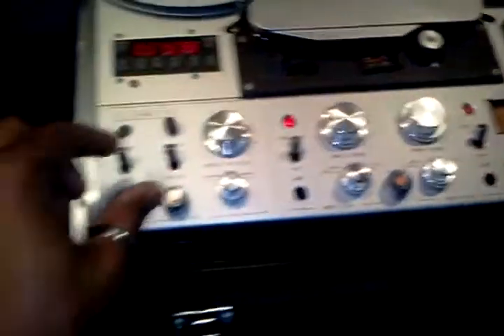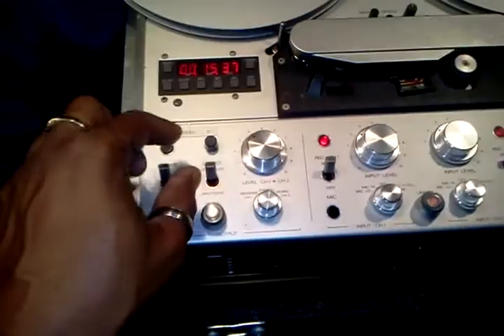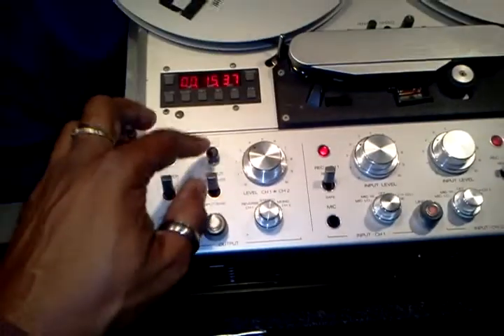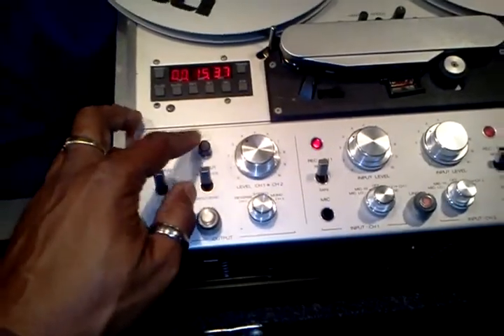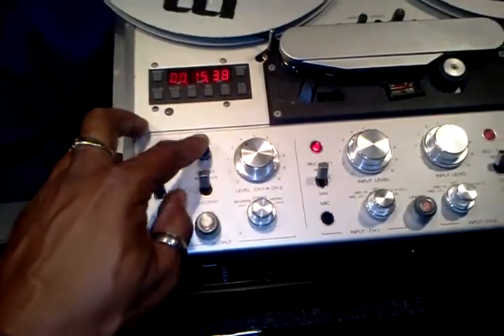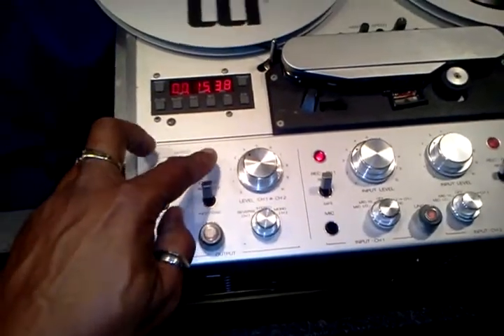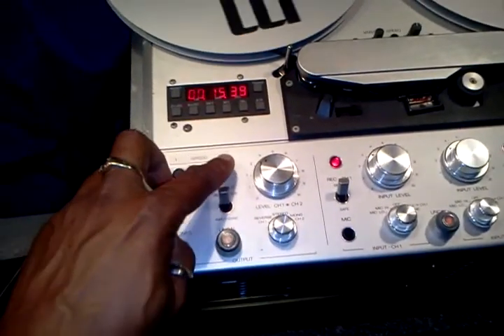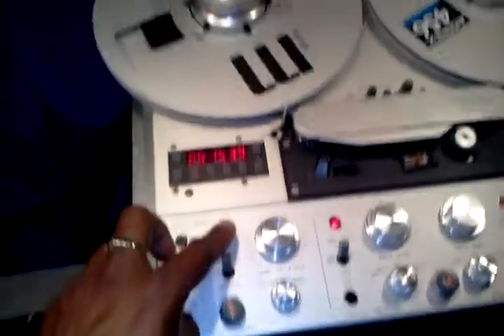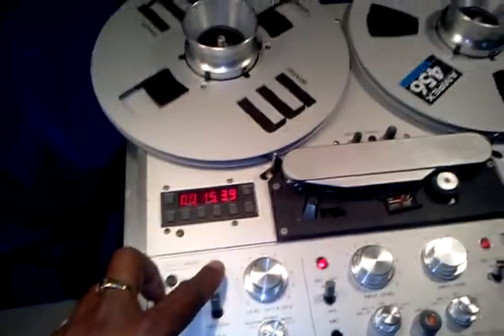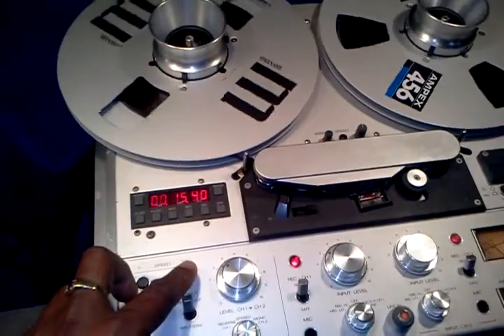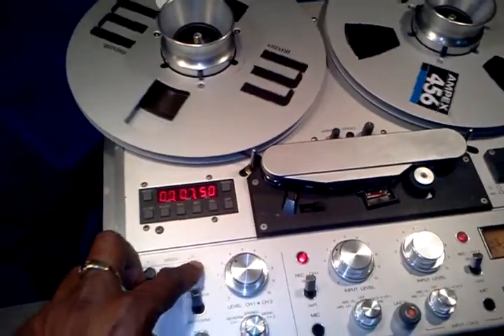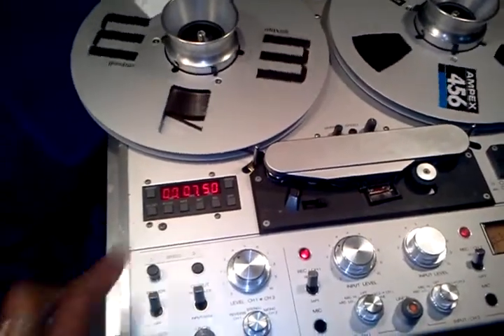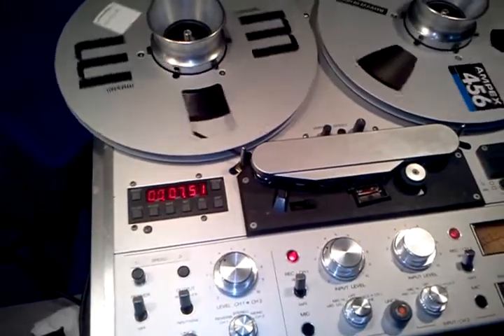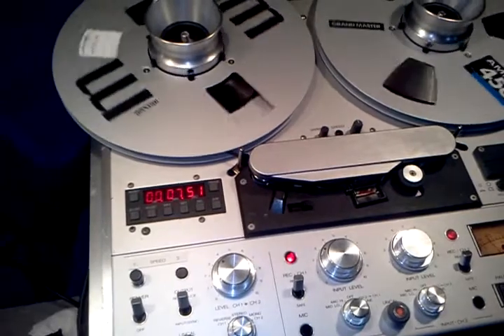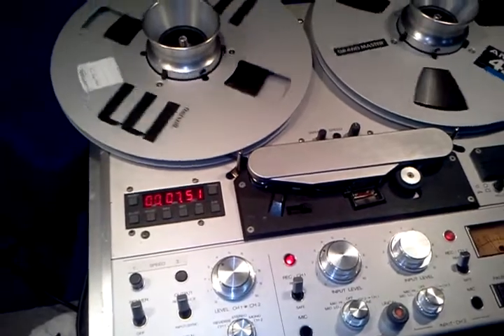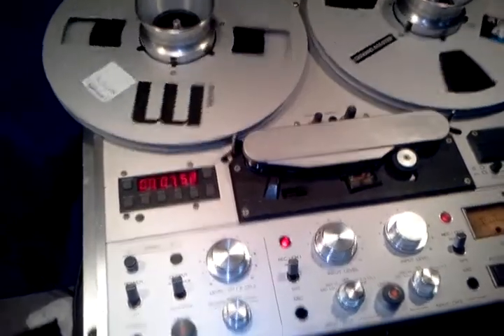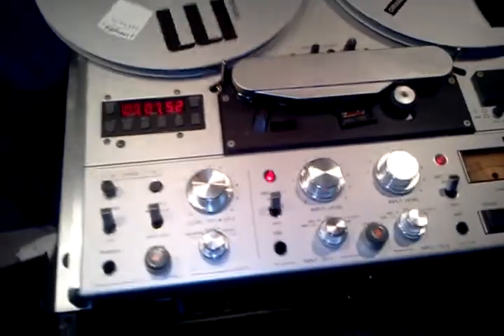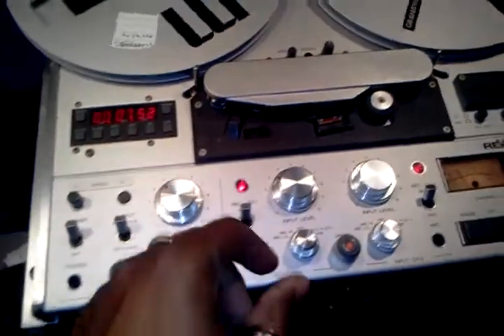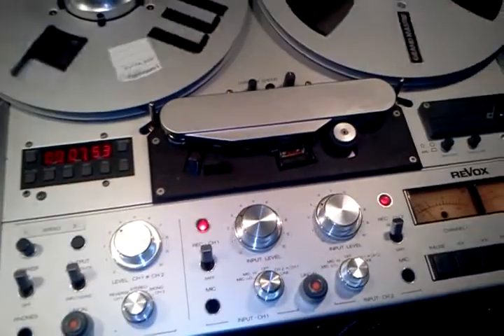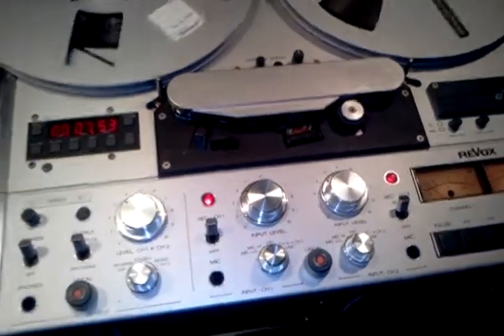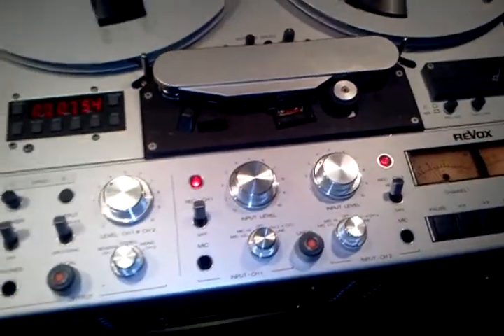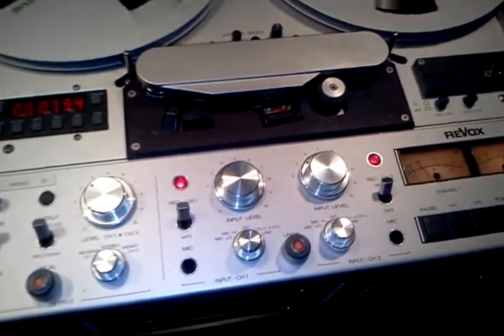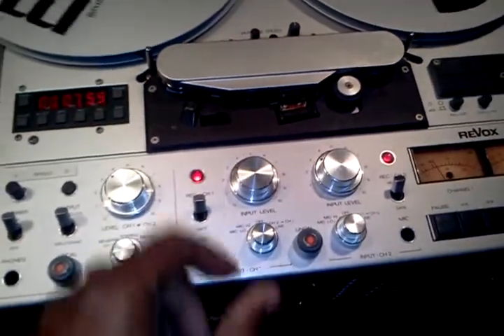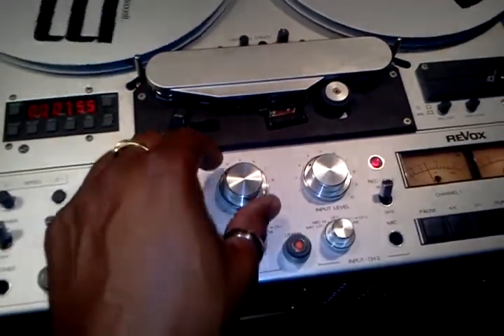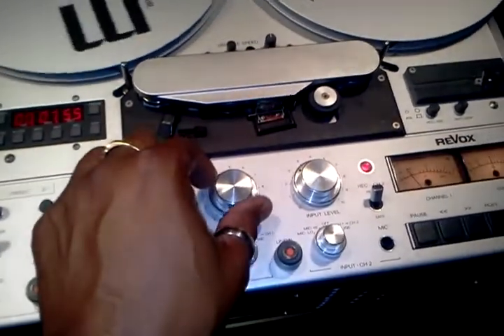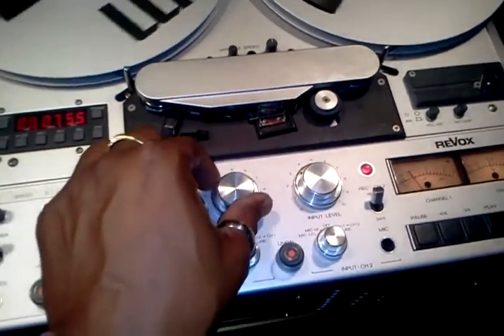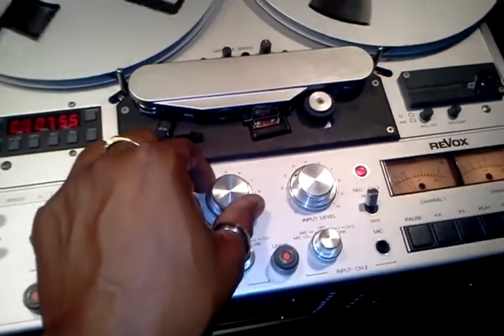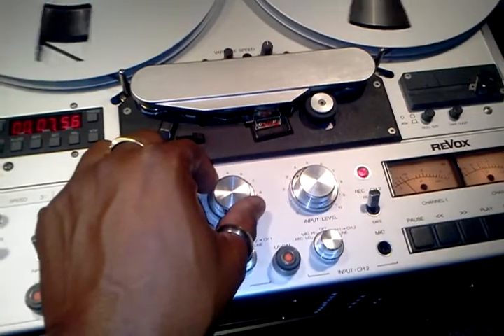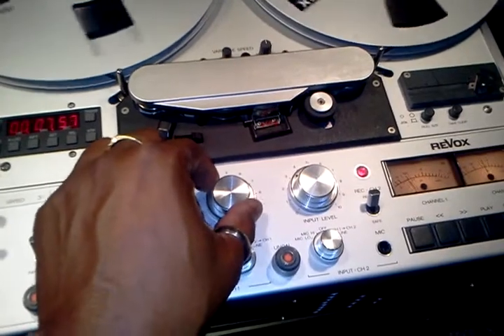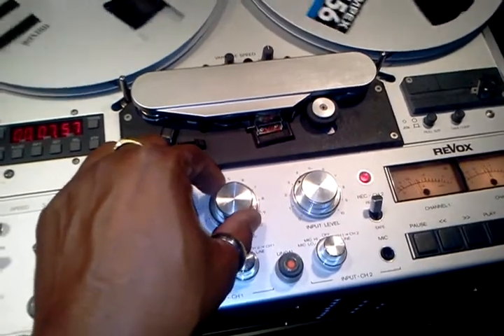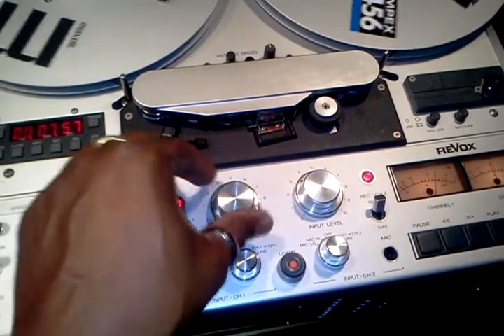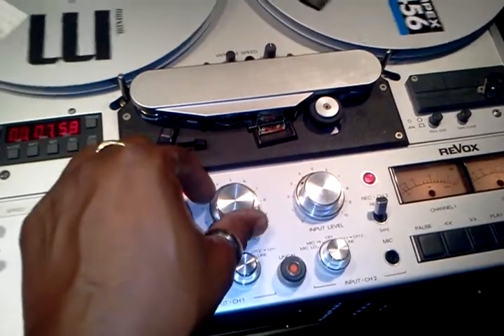We're going to switch it up to three and three-quarter inches per second. And when you do so, you can crank the inputs up to around zero dB with clarity.